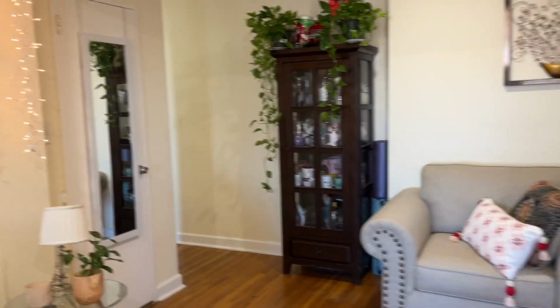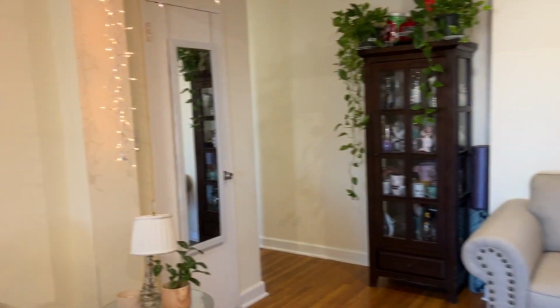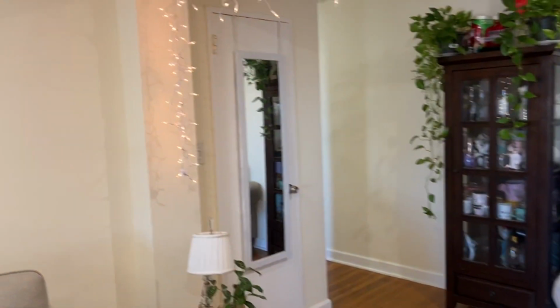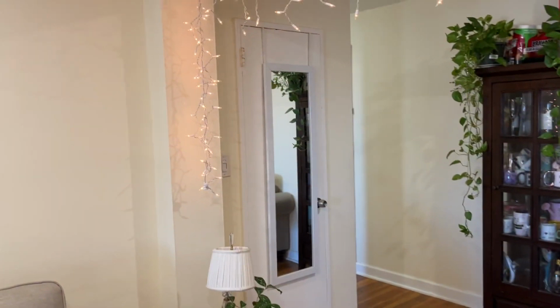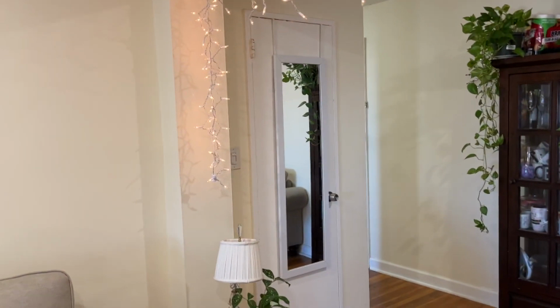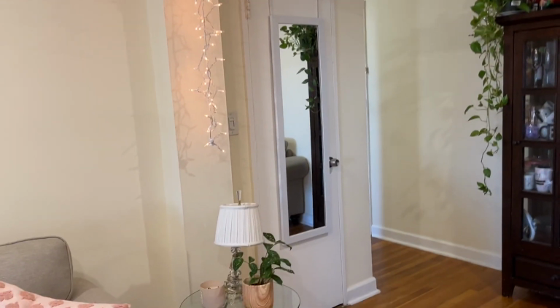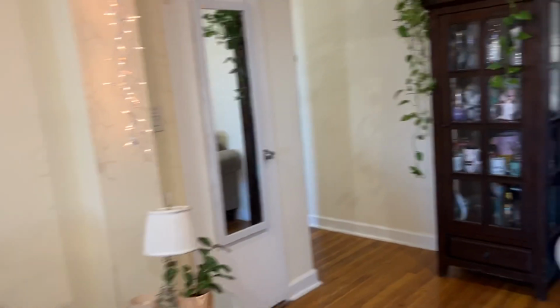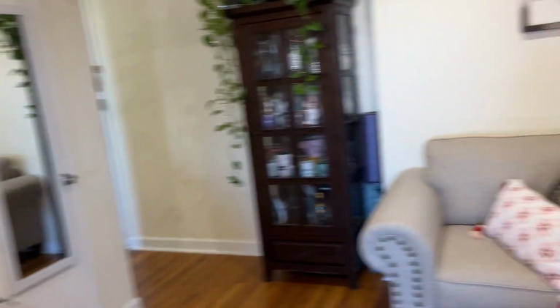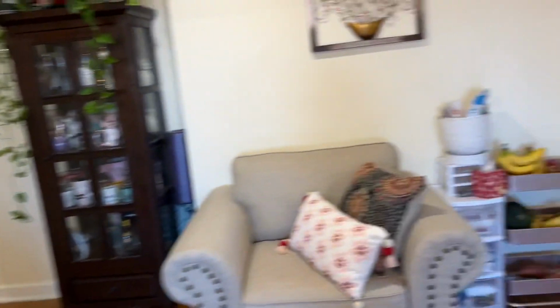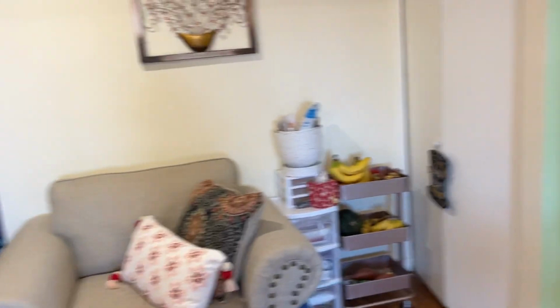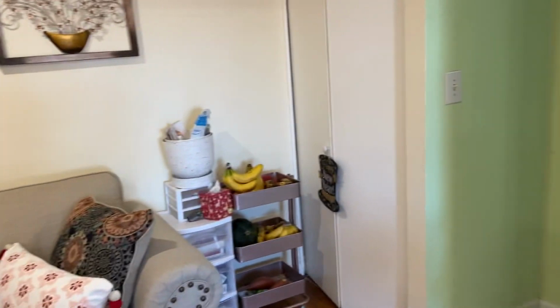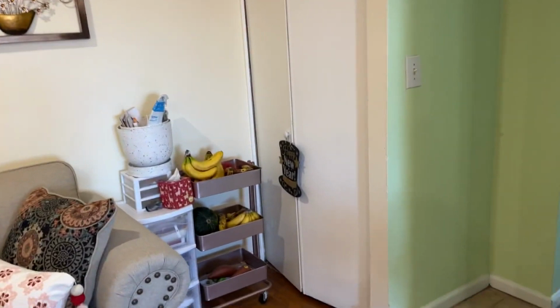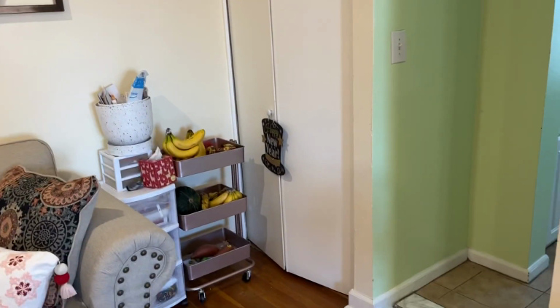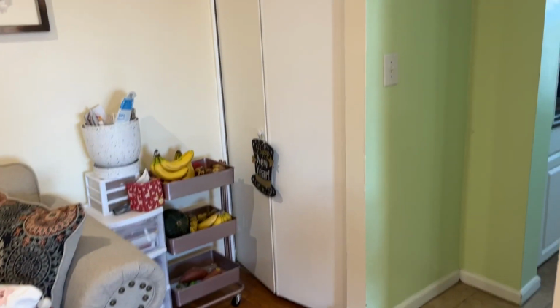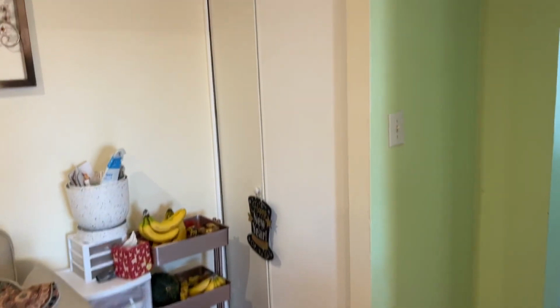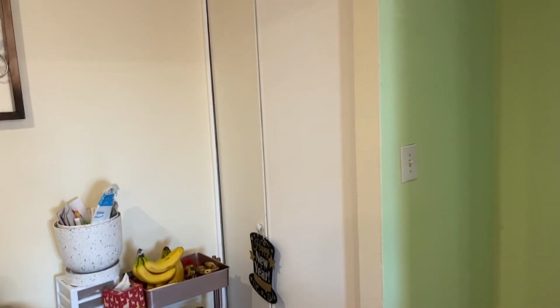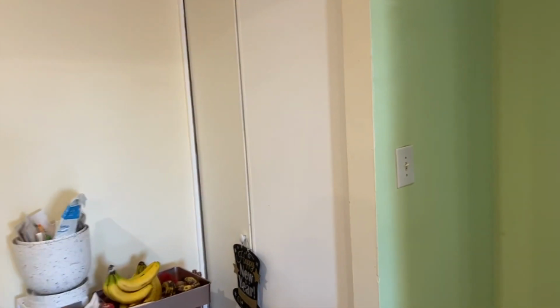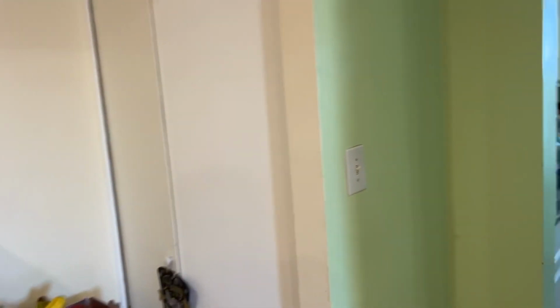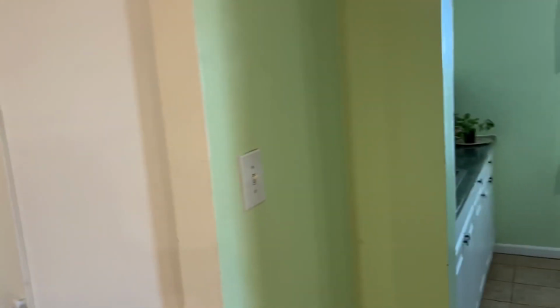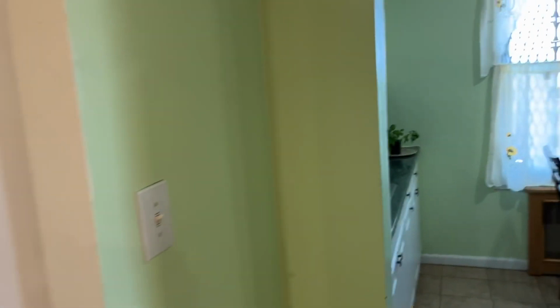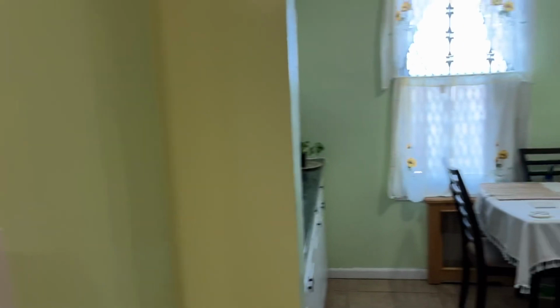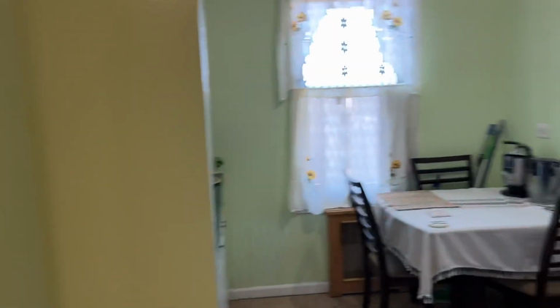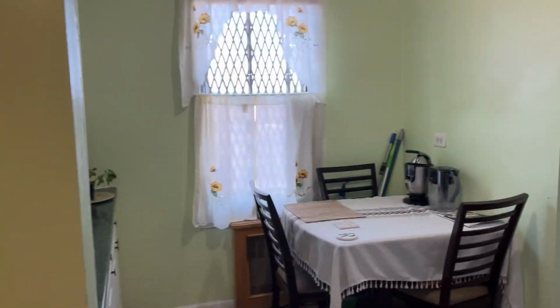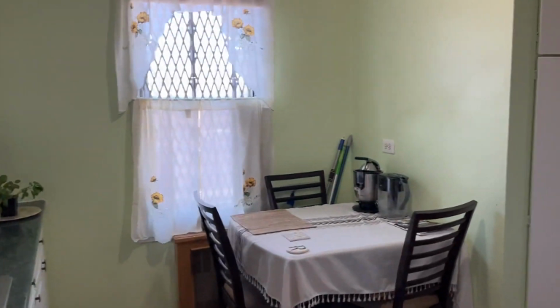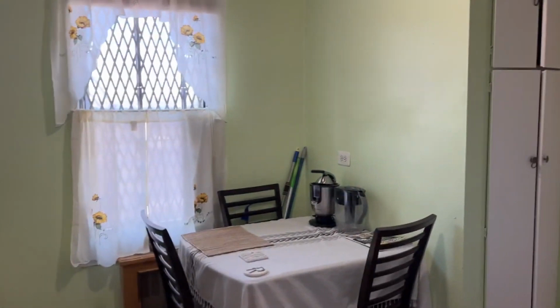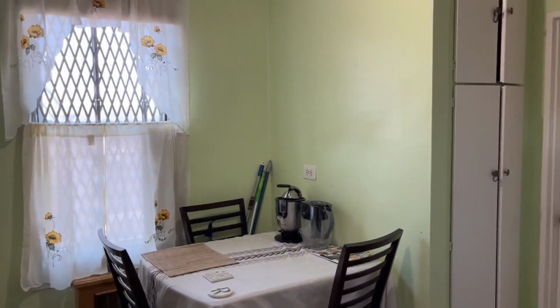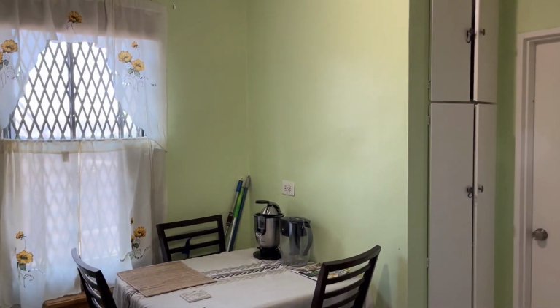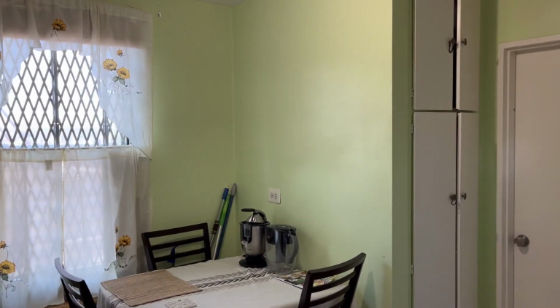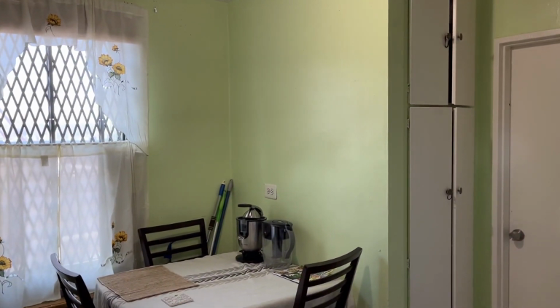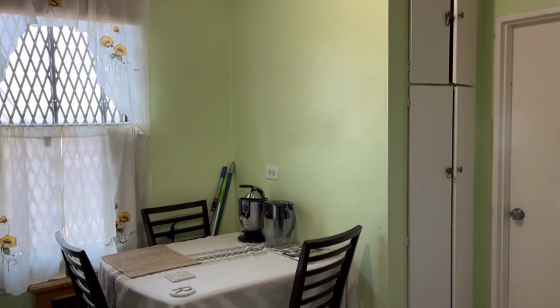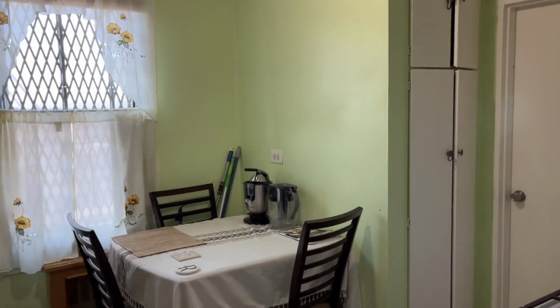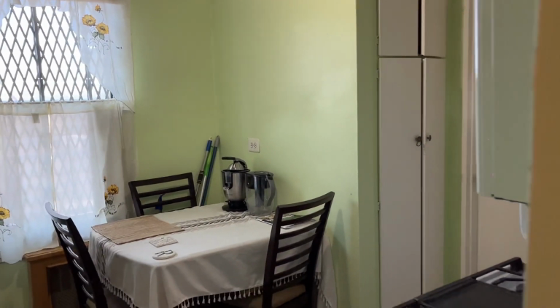You have entry closet number one, common closet number two — there was a closet in the bedroom we were just in — and pantry space as well.